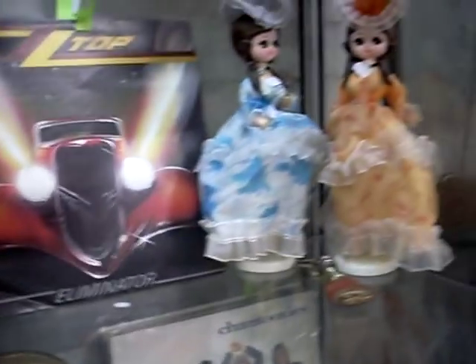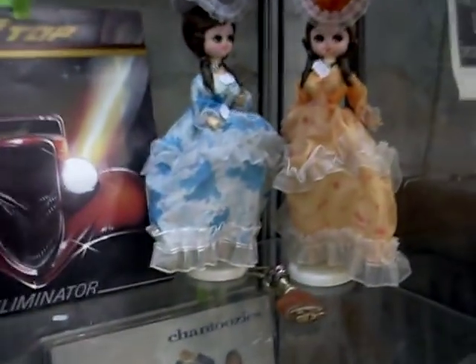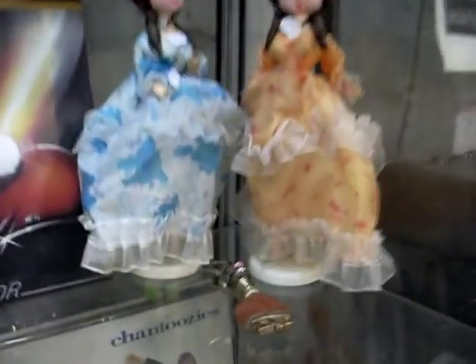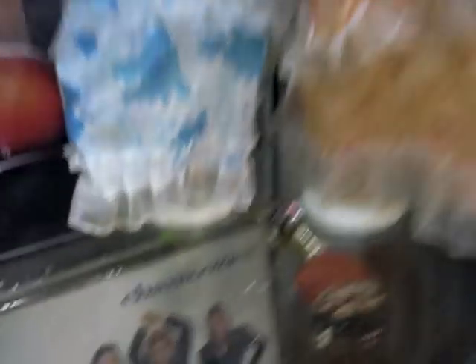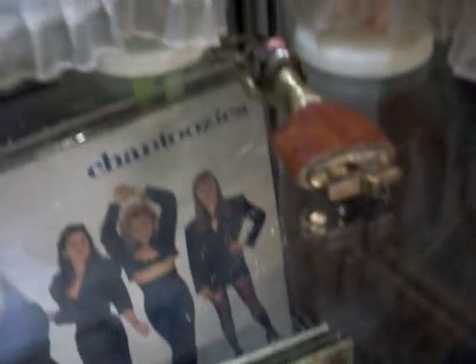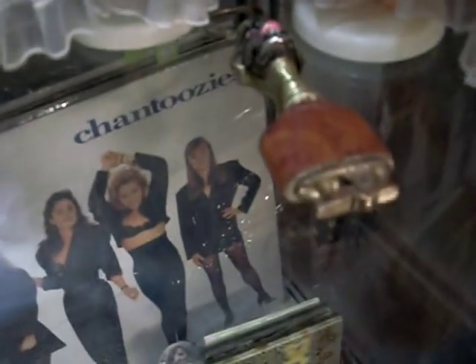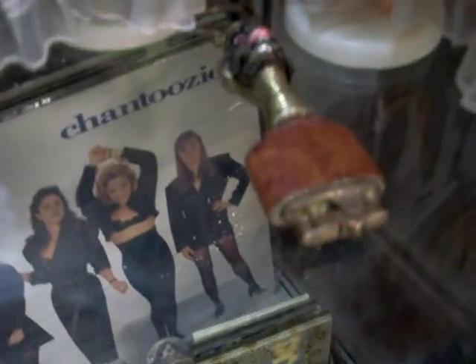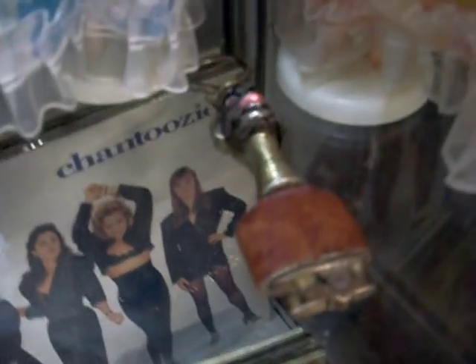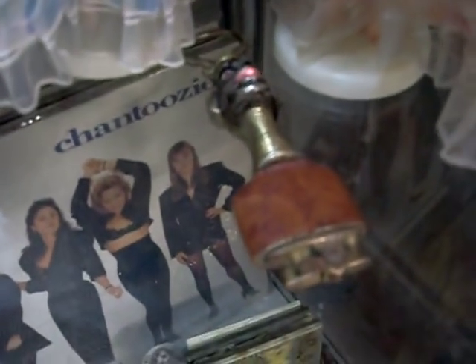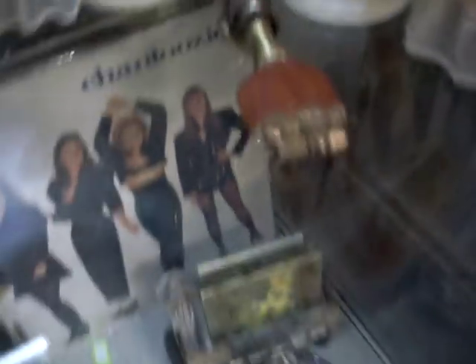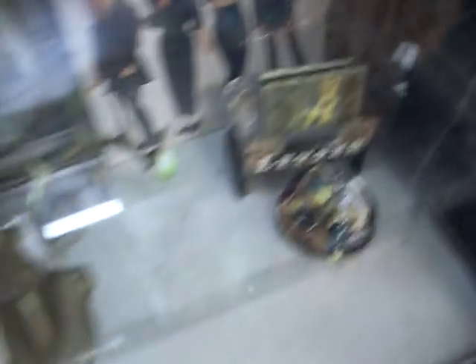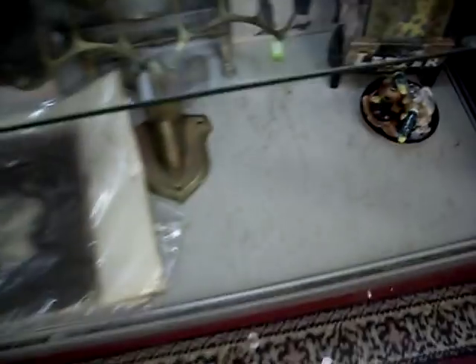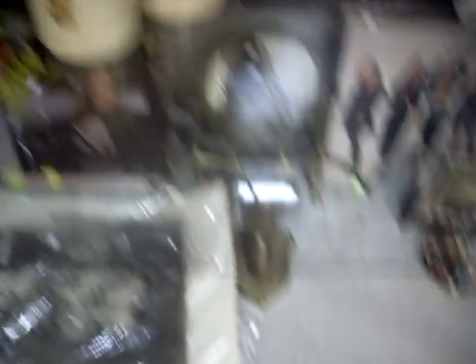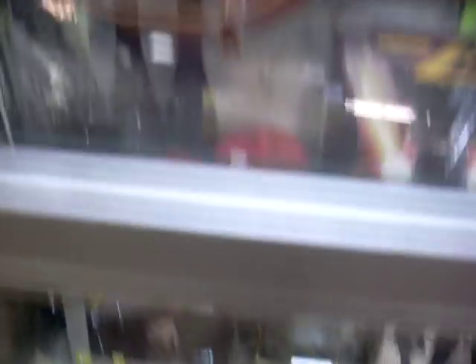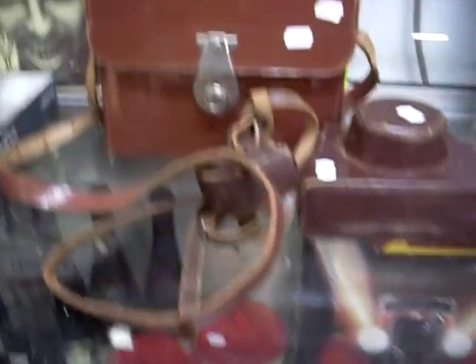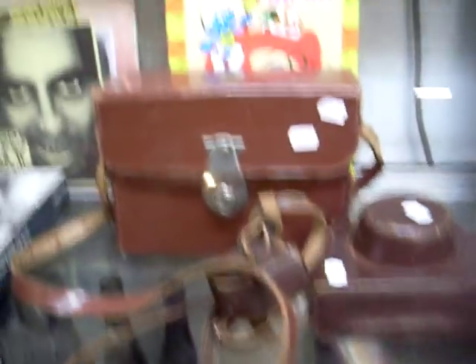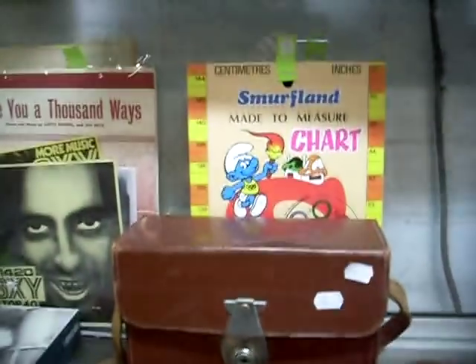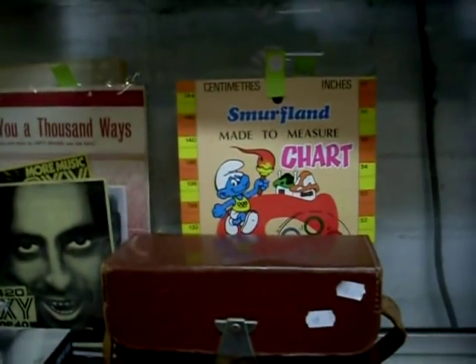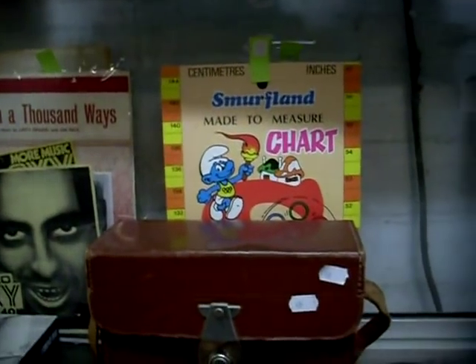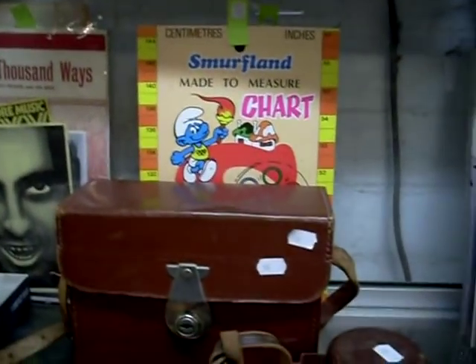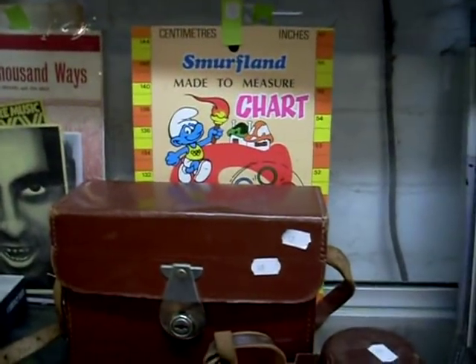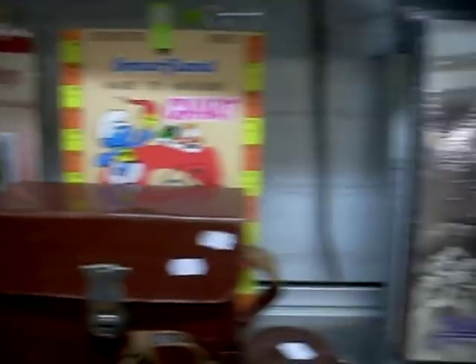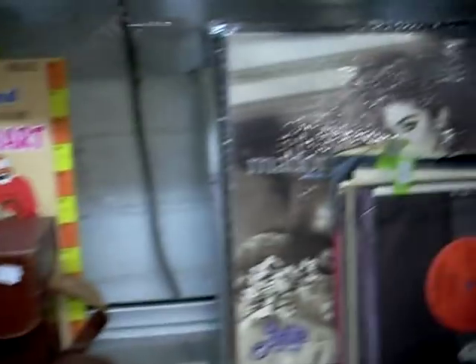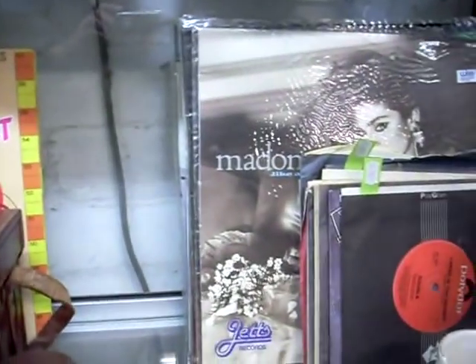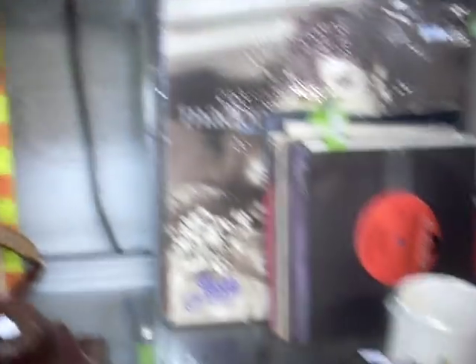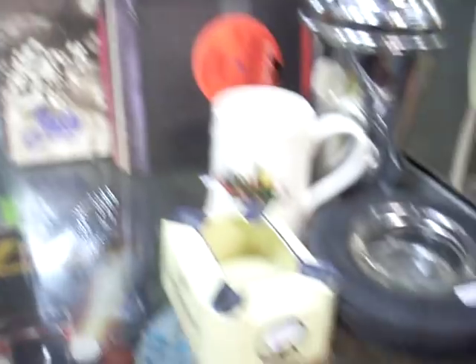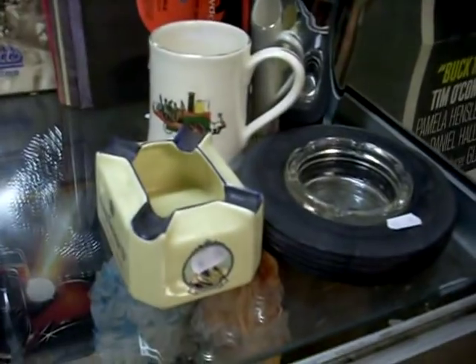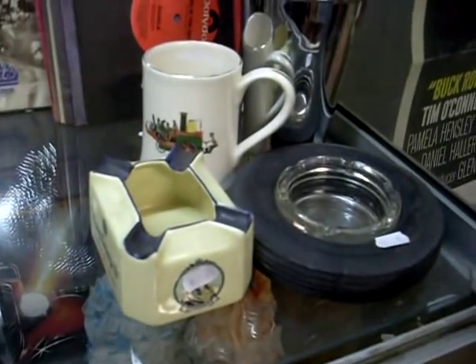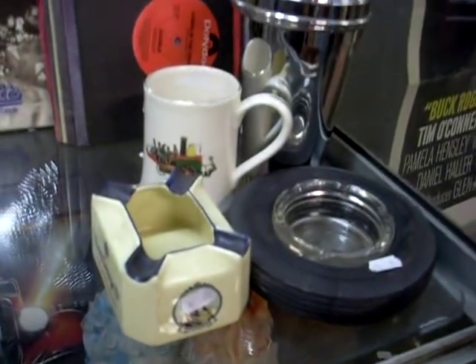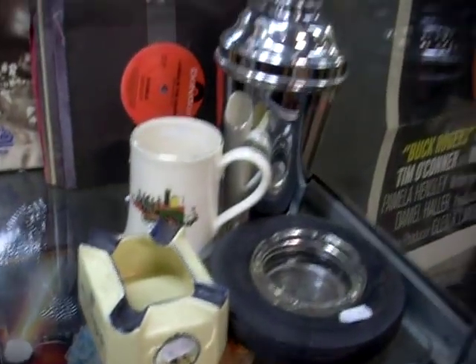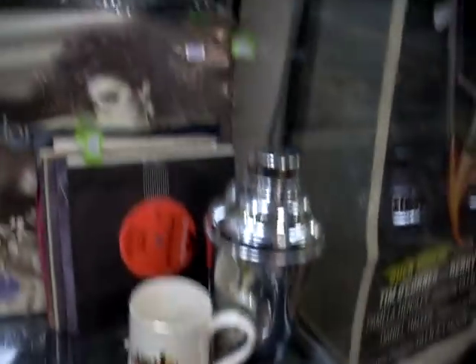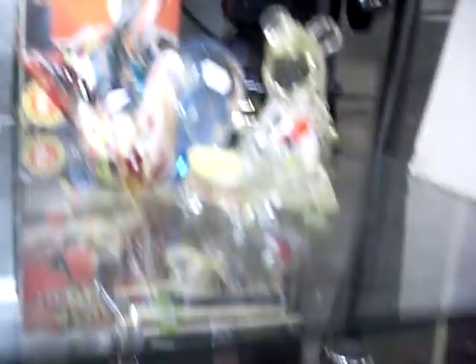Cool little lot with the stocking dolls and the little sort of bottle opener and cigarette lighter. What else? We got cameras. Smurfland made-to-measure chart. Another good lot of records. A lot of blokey gear. Glass.